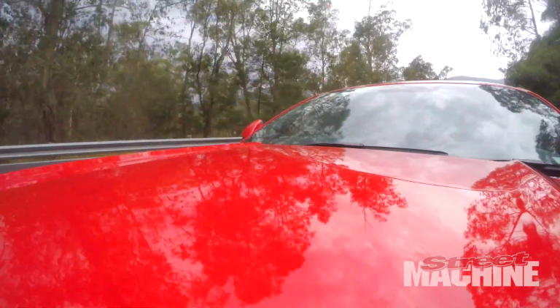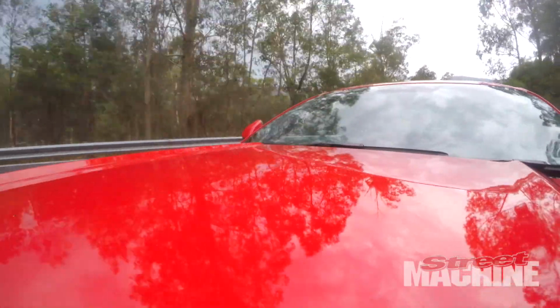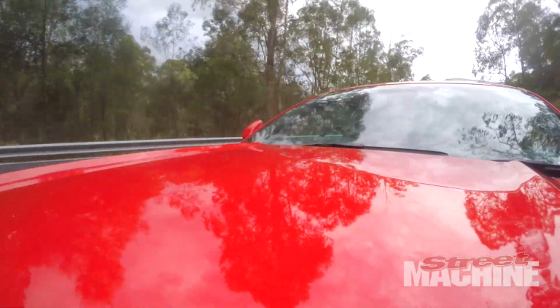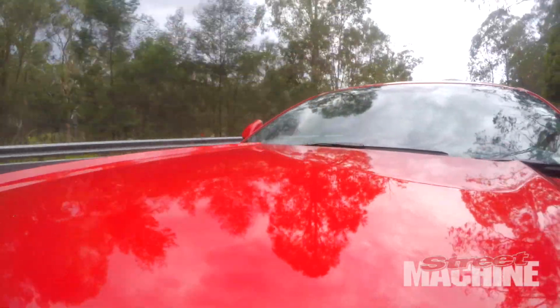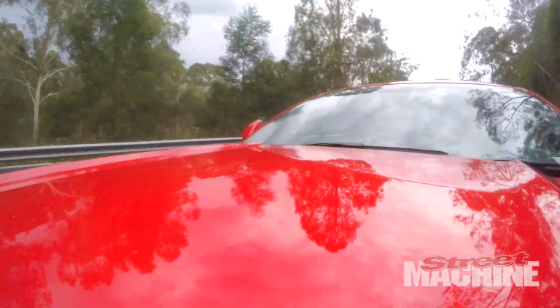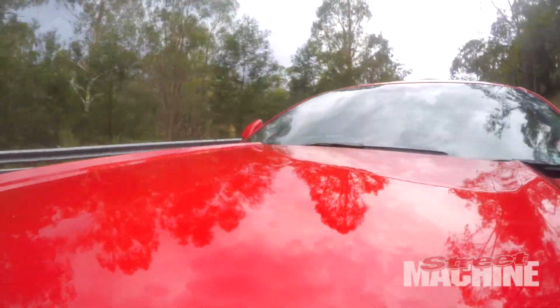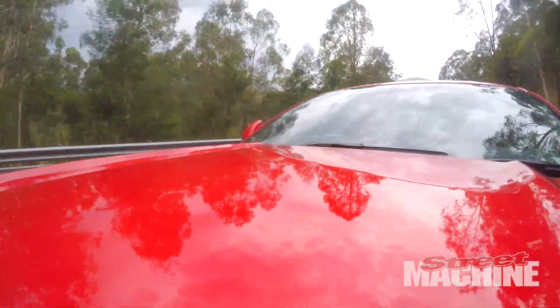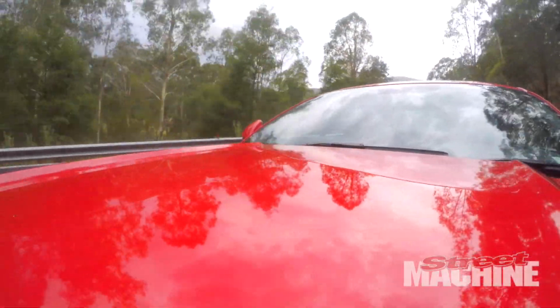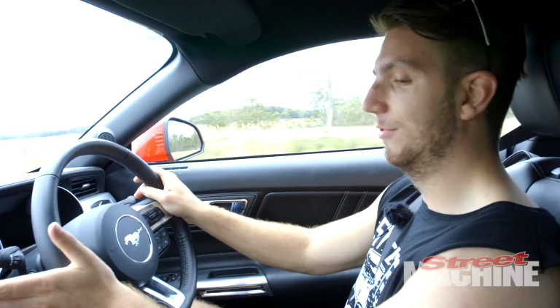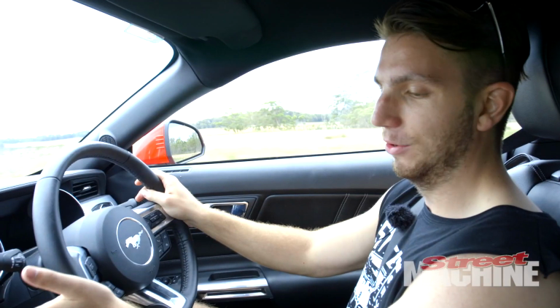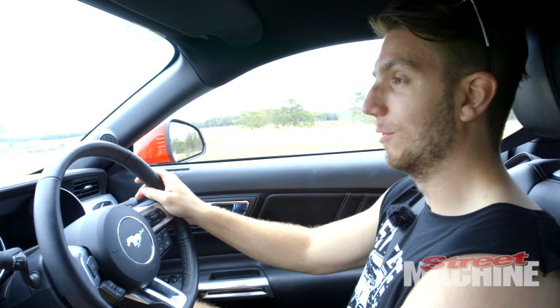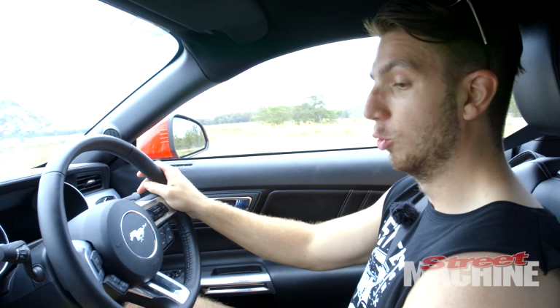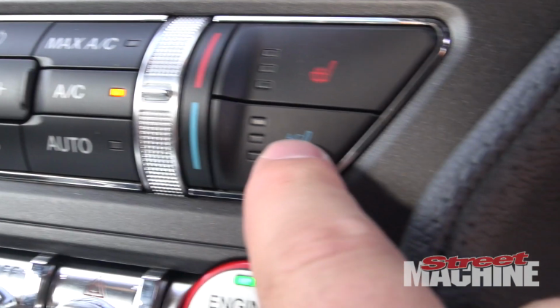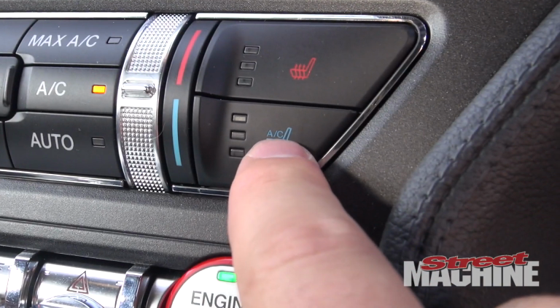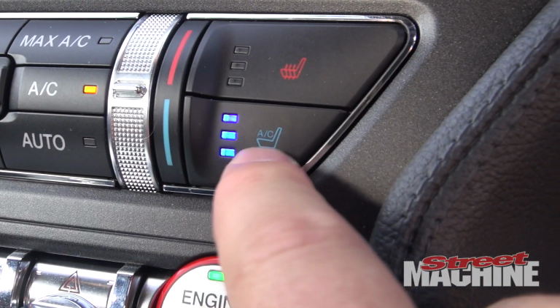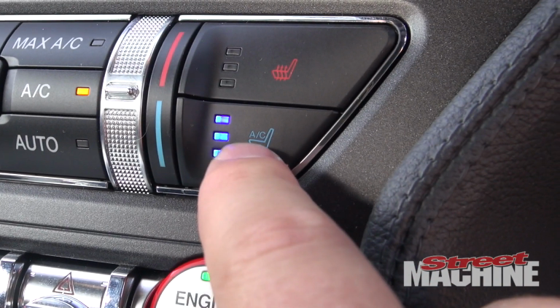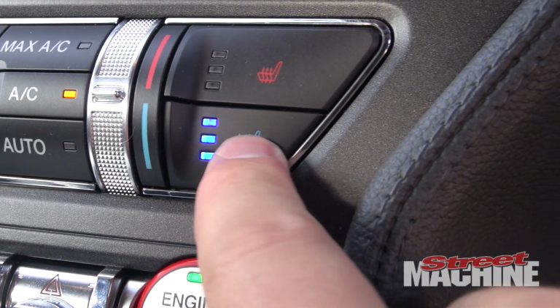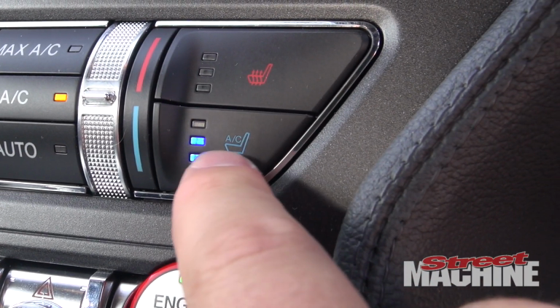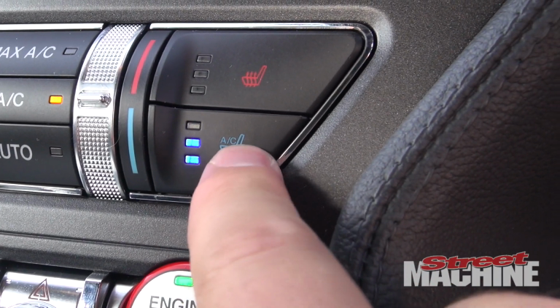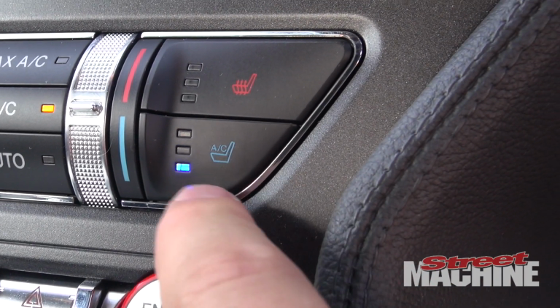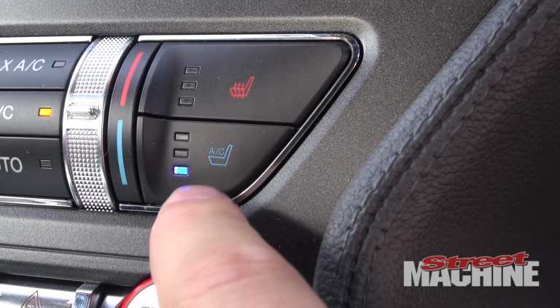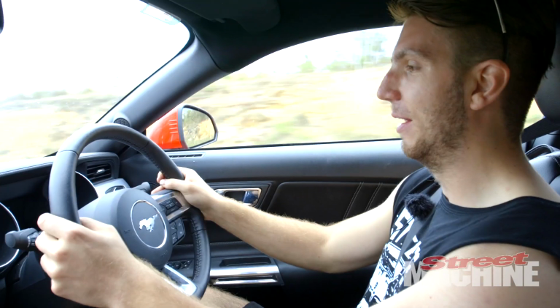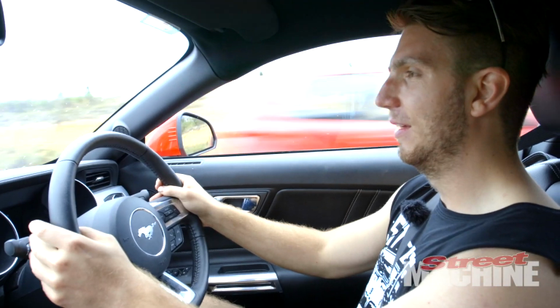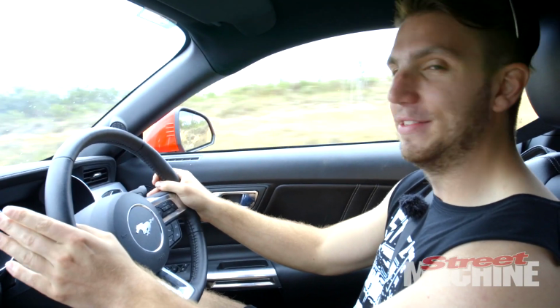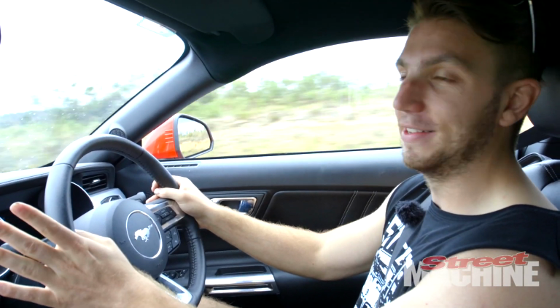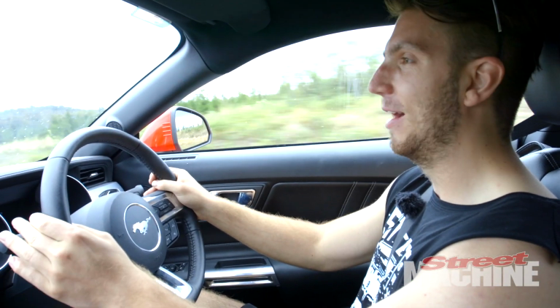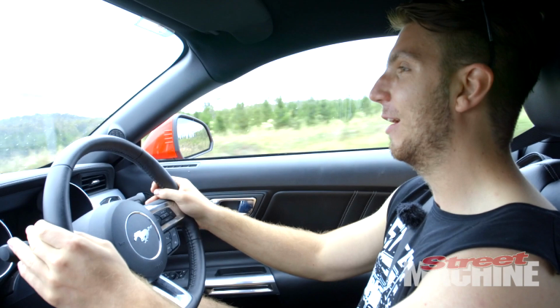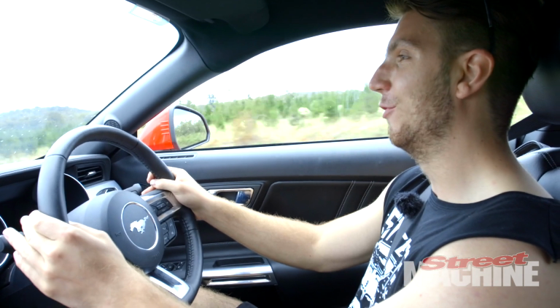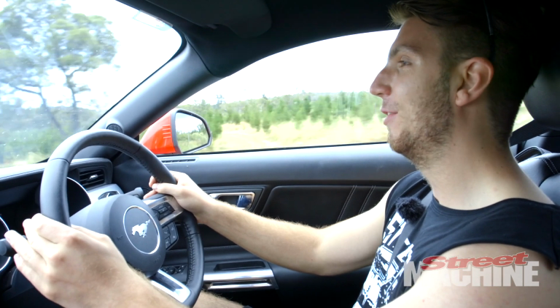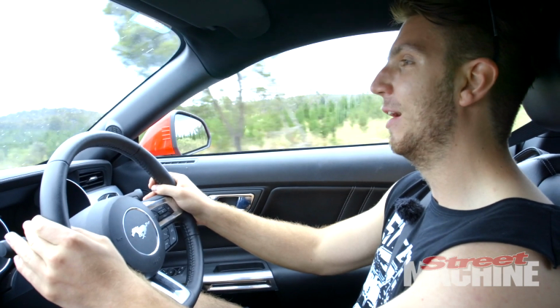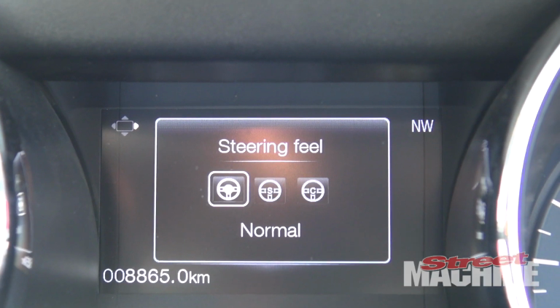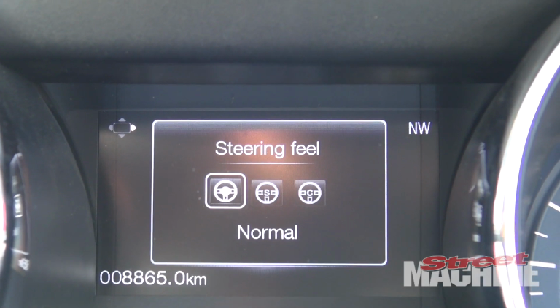It's got all the mod cons — sat nav, climate control, cooled seats, which are actually really strange. Feels kind of weird, but at least you don't get a sweaty back on a long drive like we're doing right now.